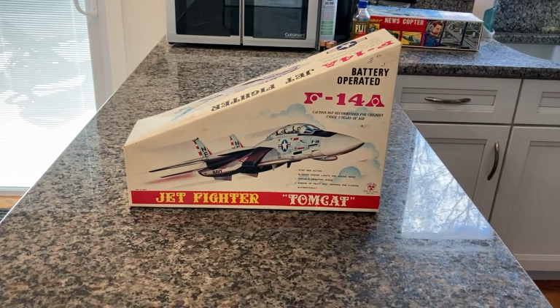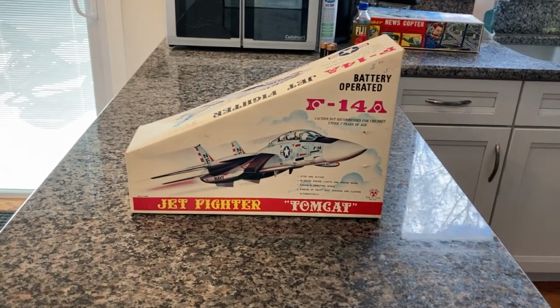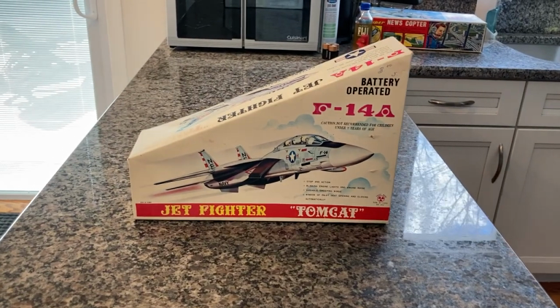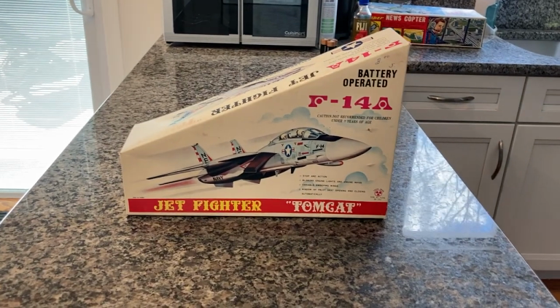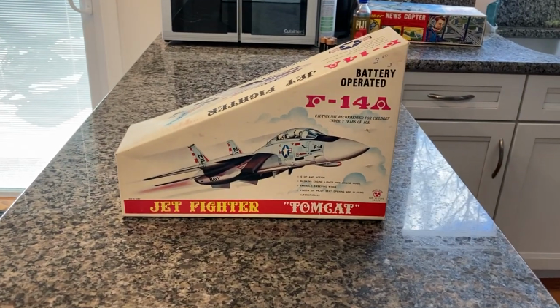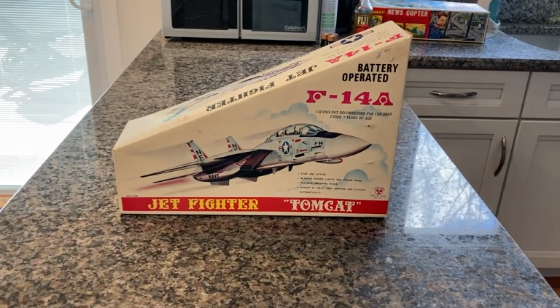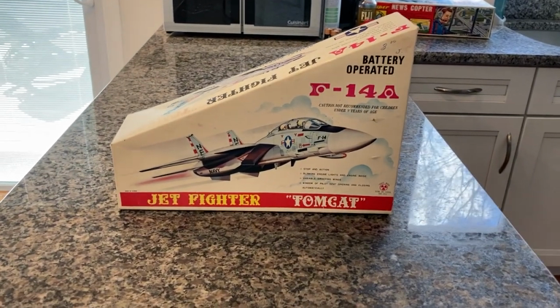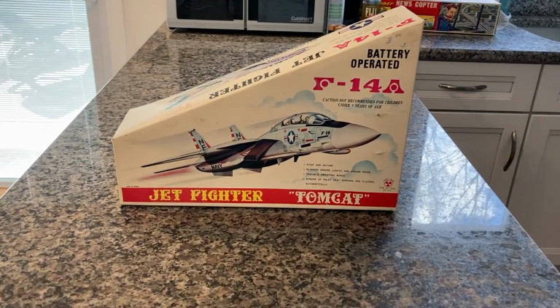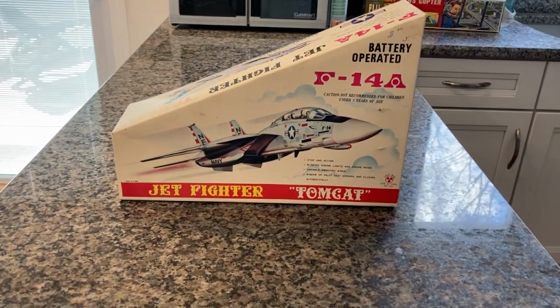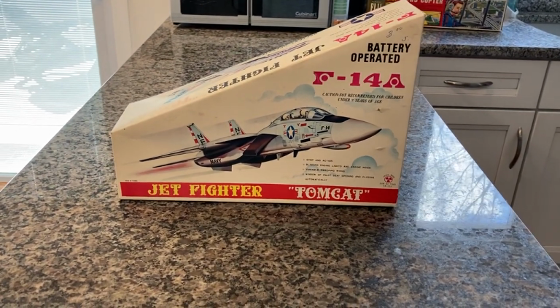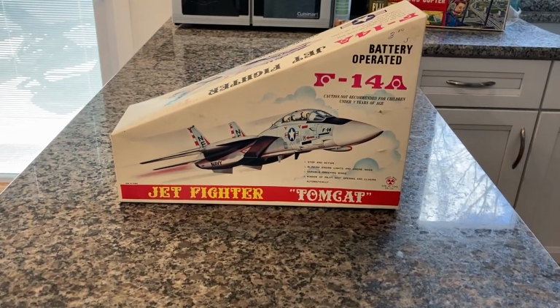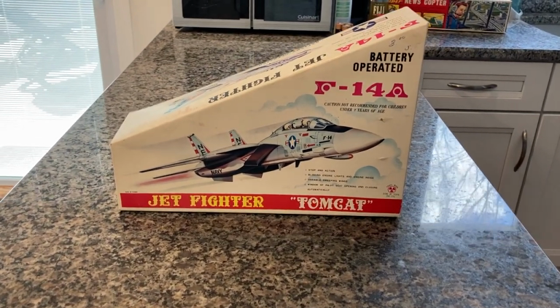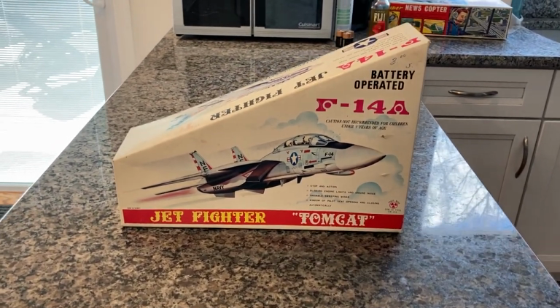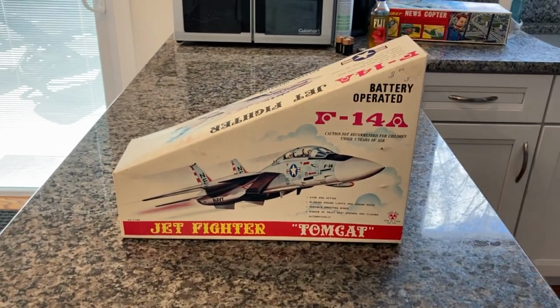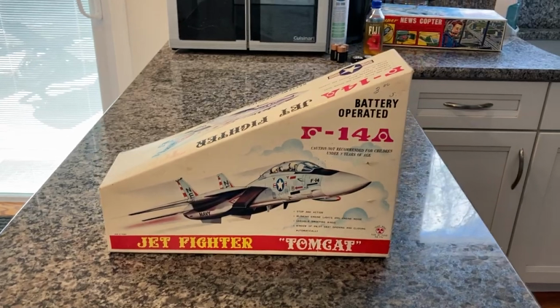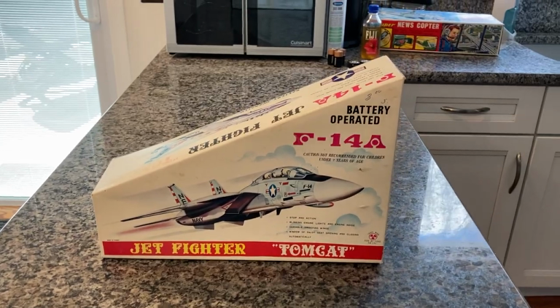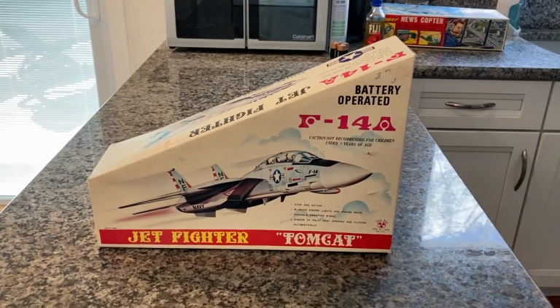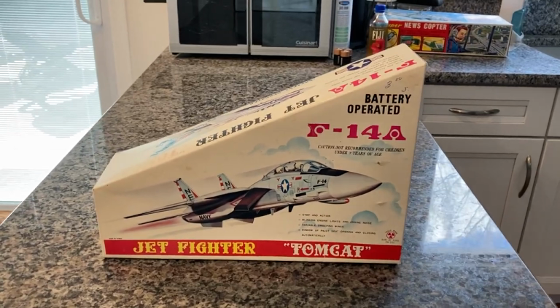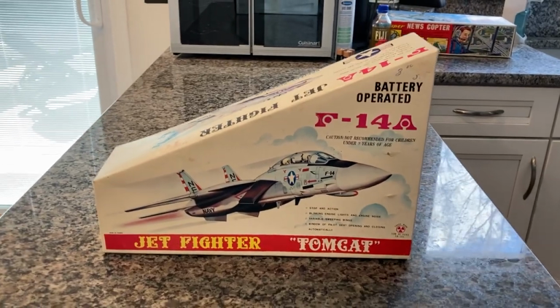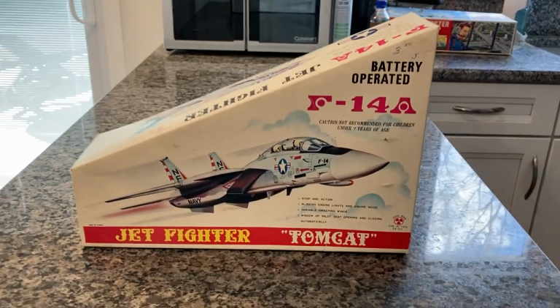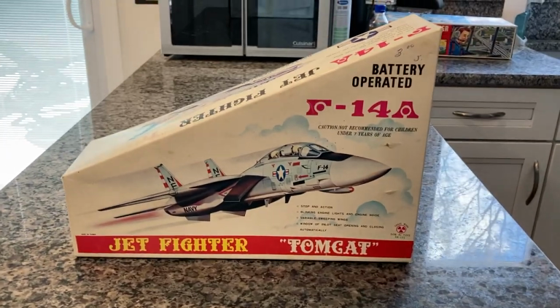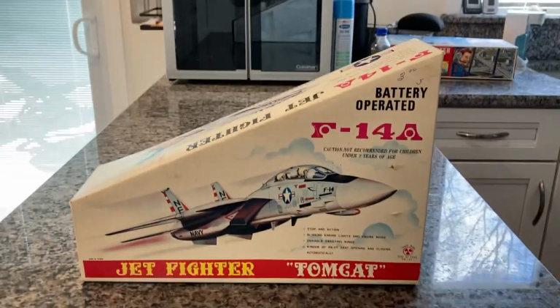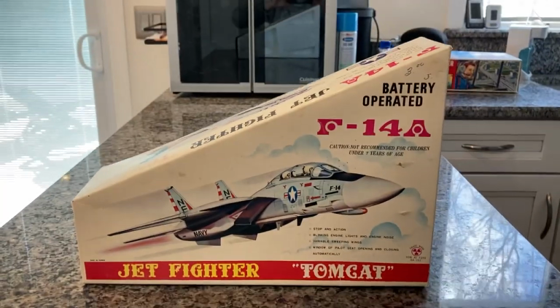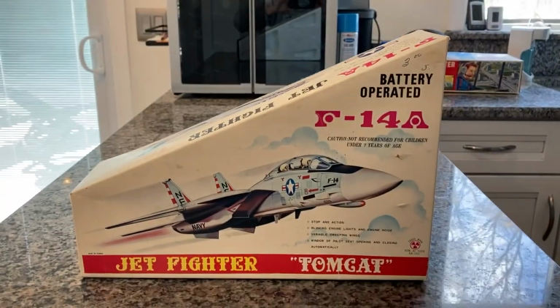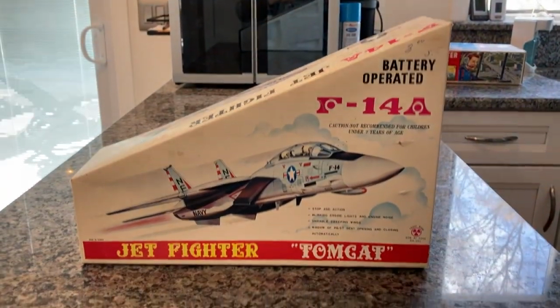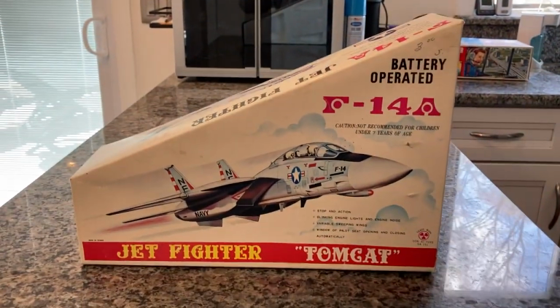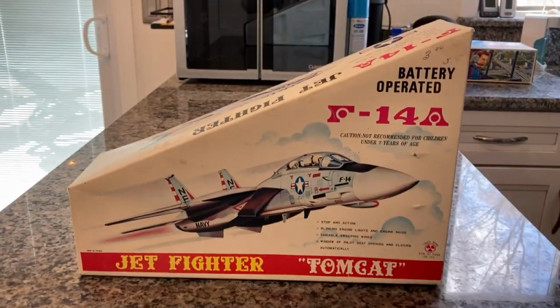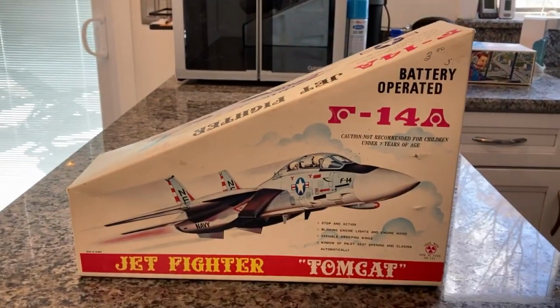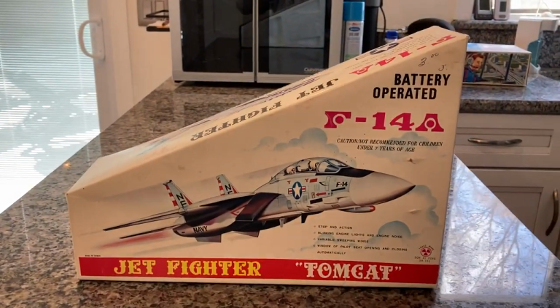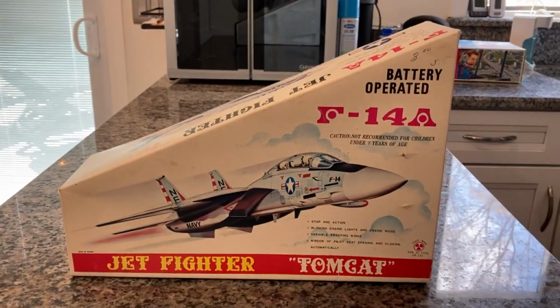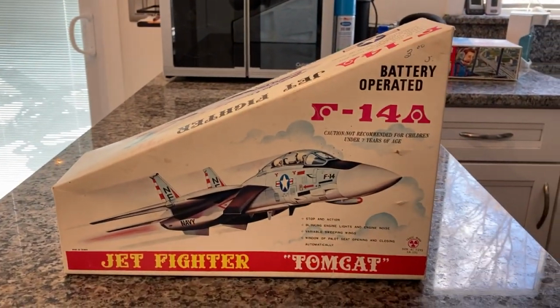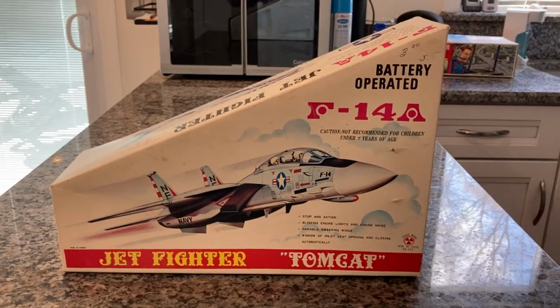Here we have a vintage Sonali toy. It's a Tomcat battery operated F-14A fighter jet in the original box.